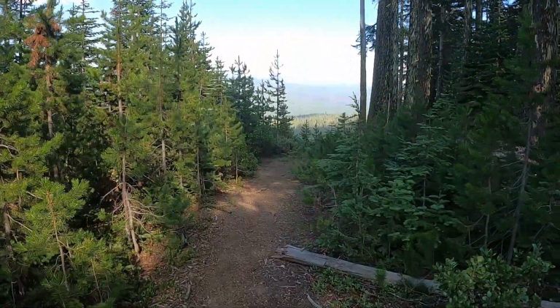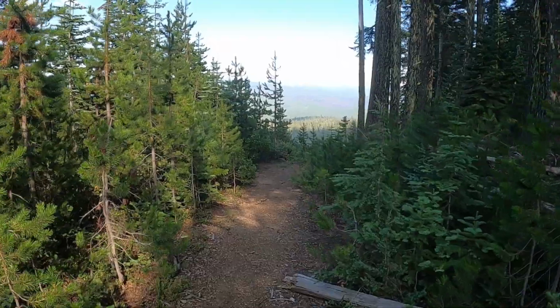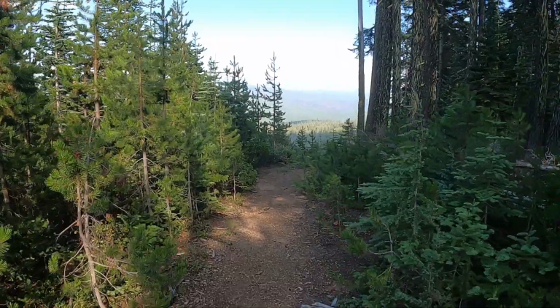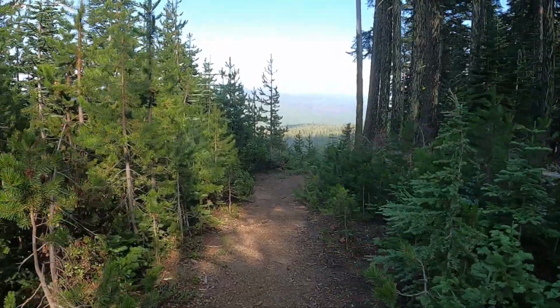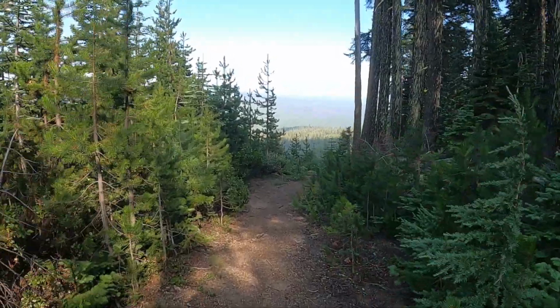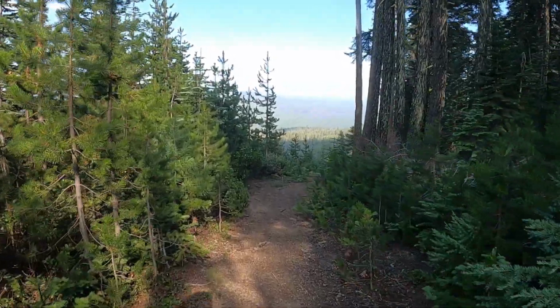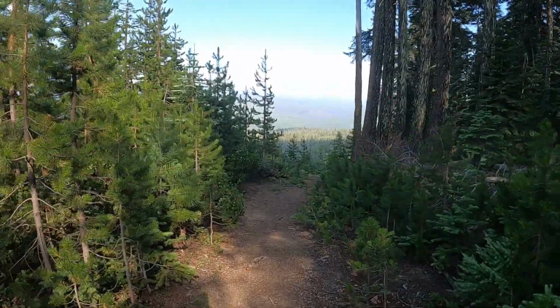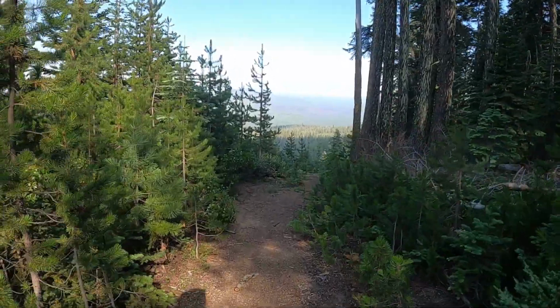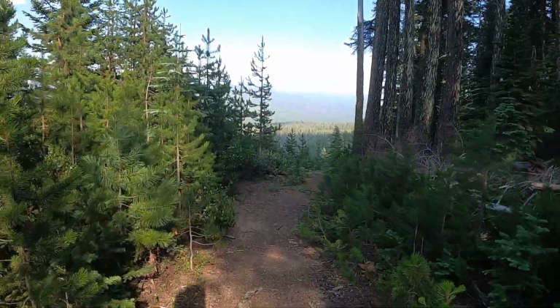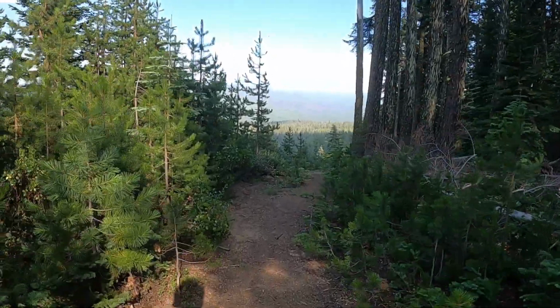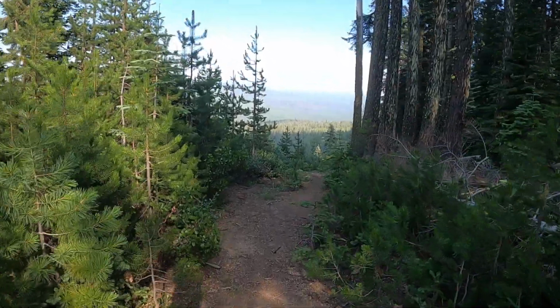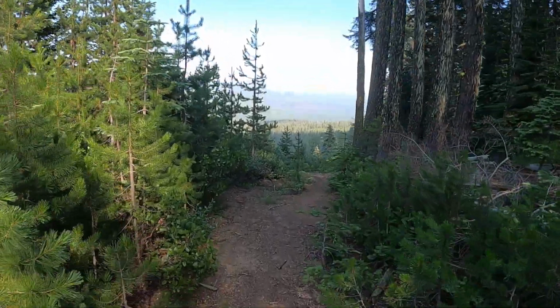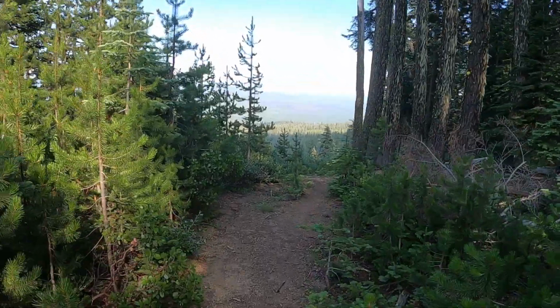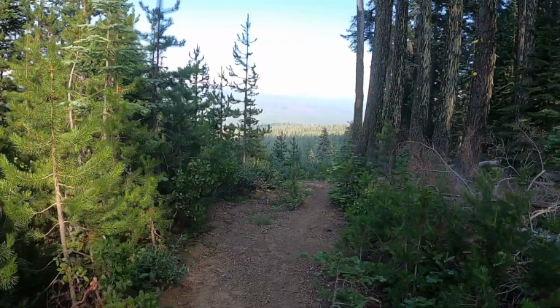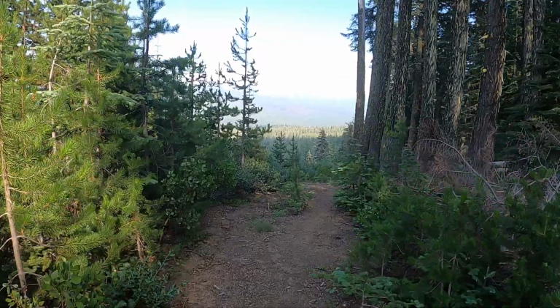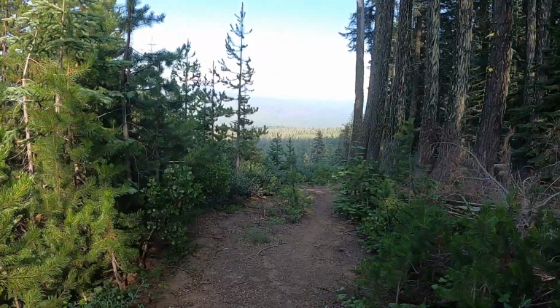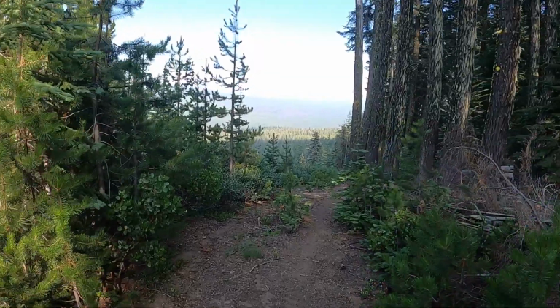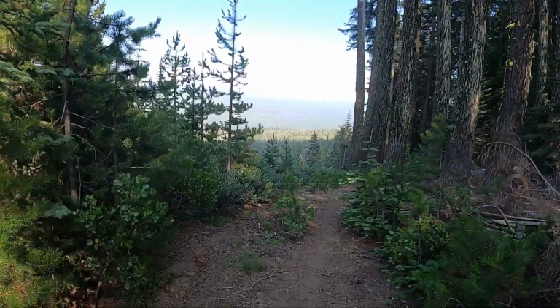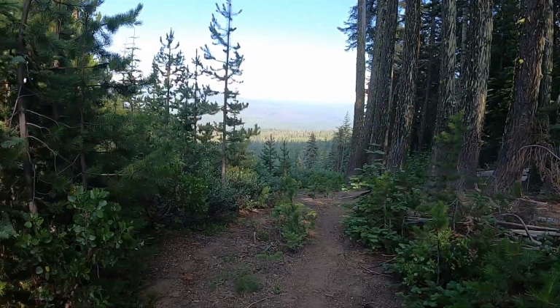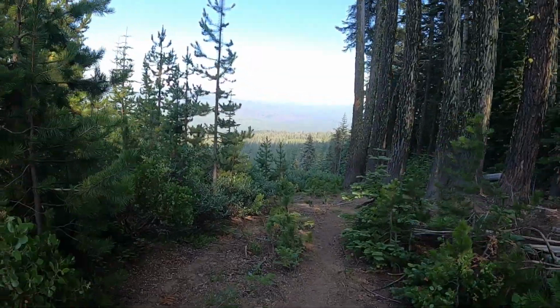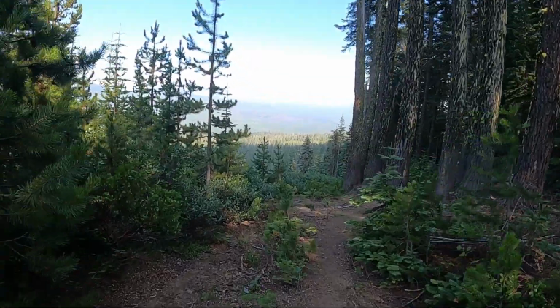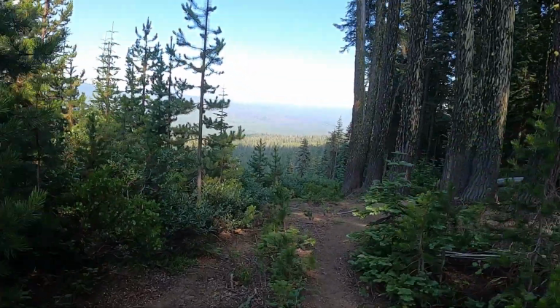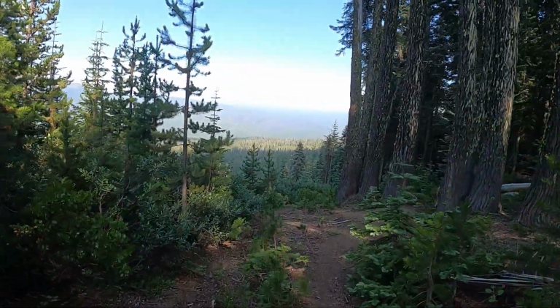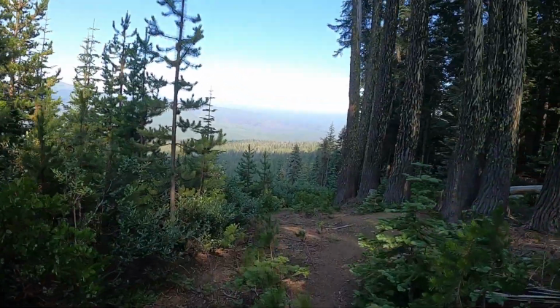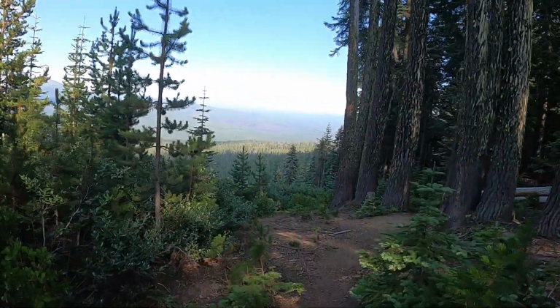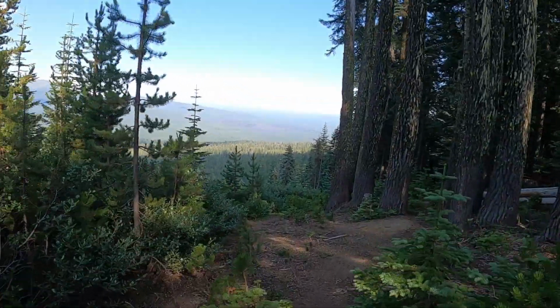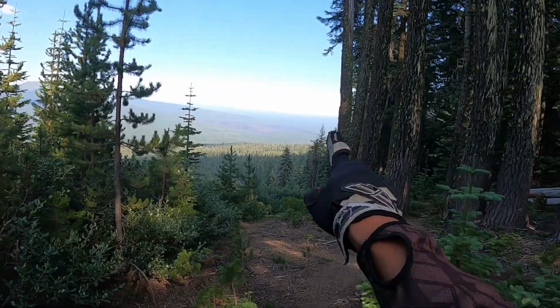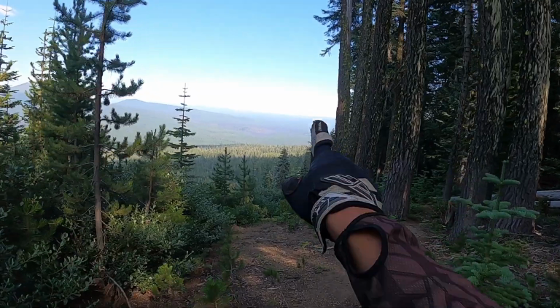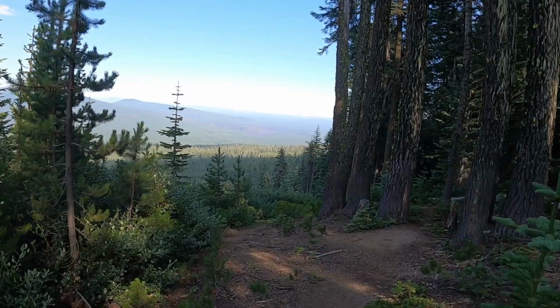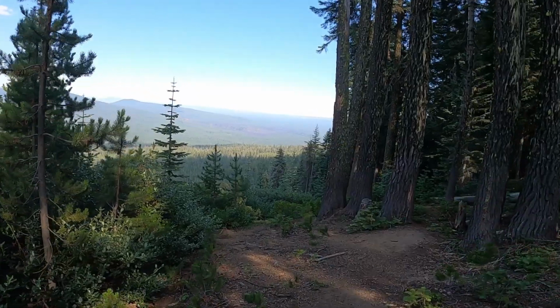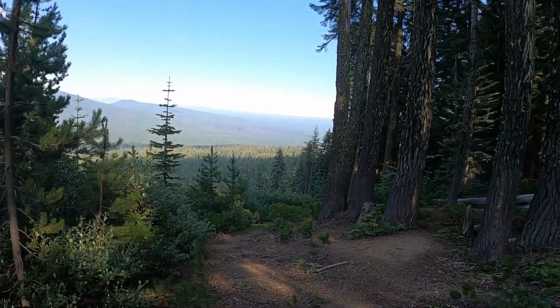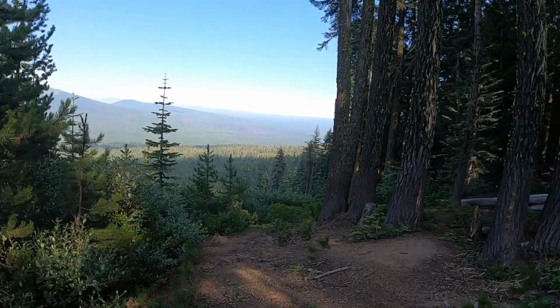This is the other little viewpoint from the top. I think I almost like this viewpoint better. I can see a little smoke out there on the horizon.